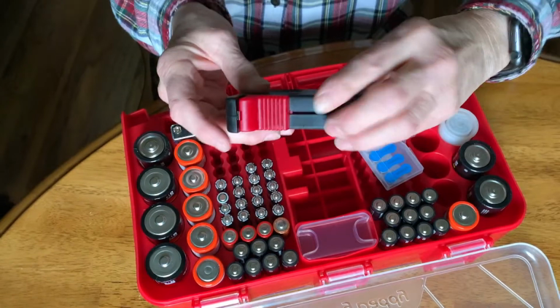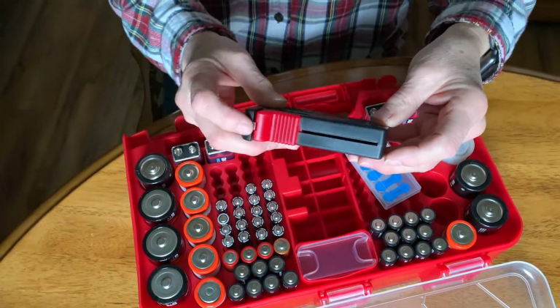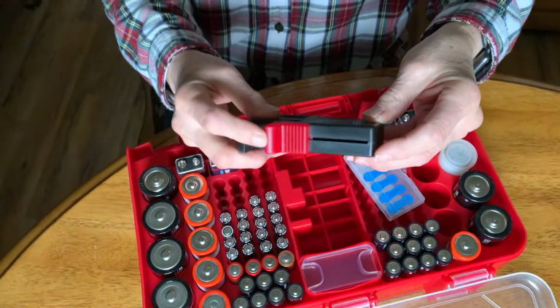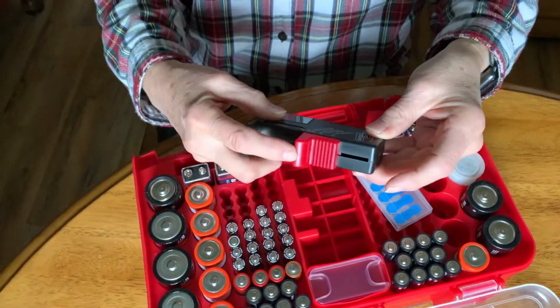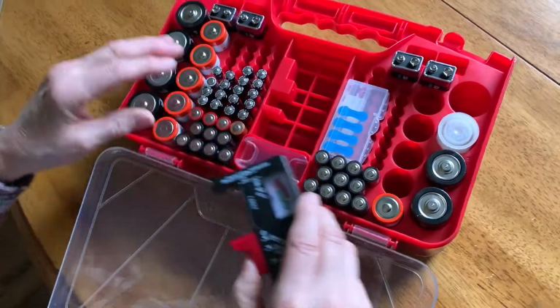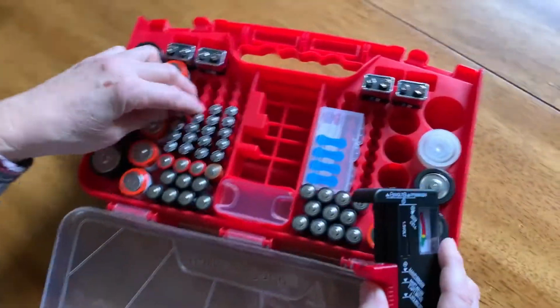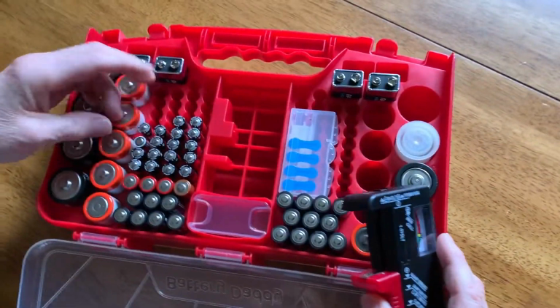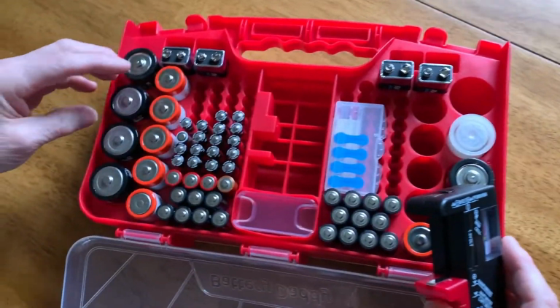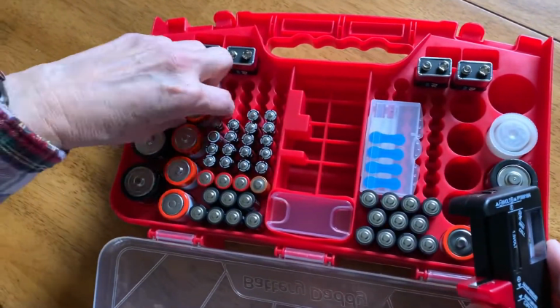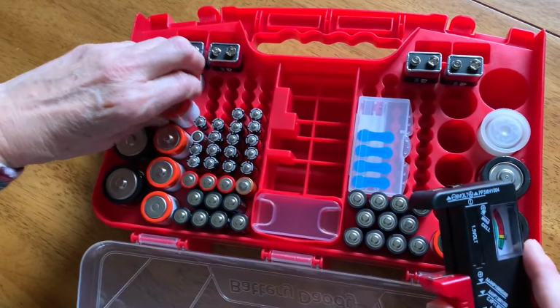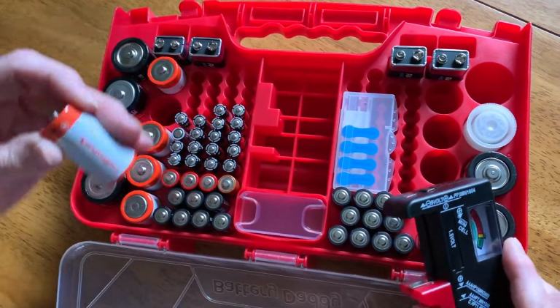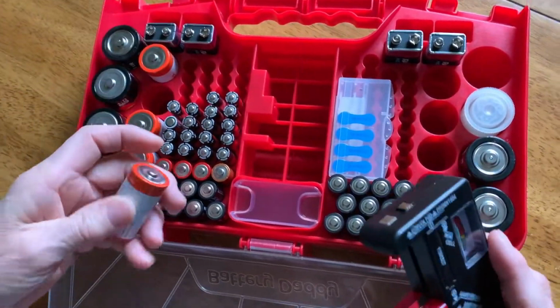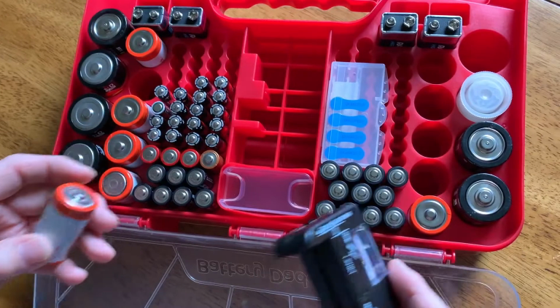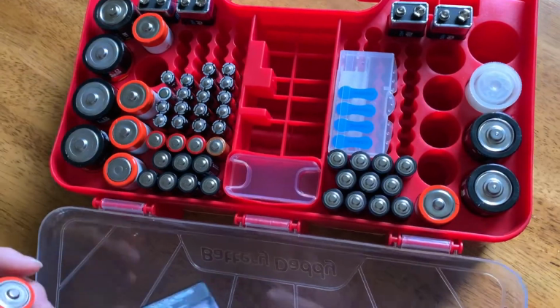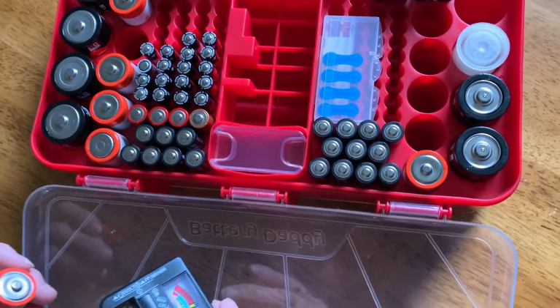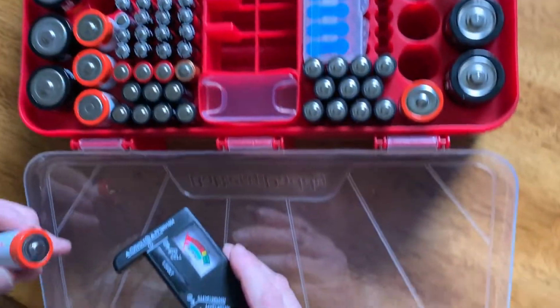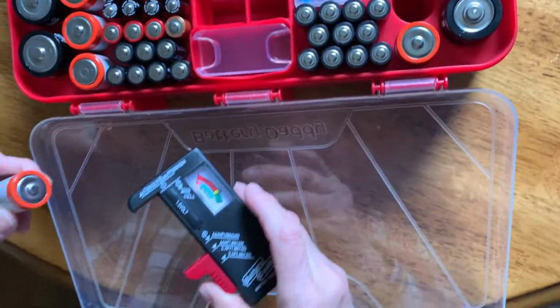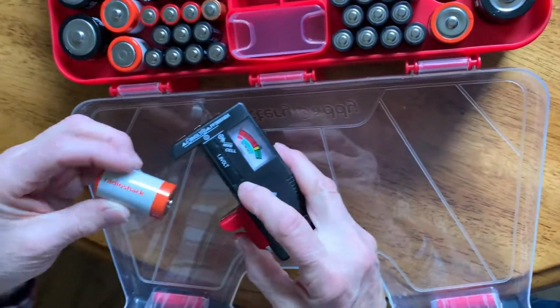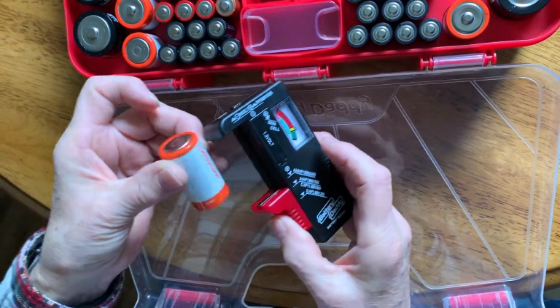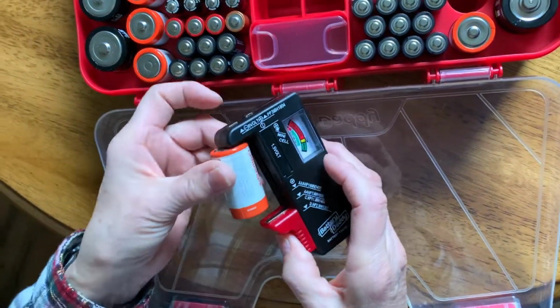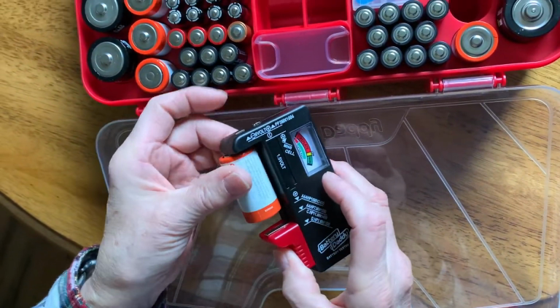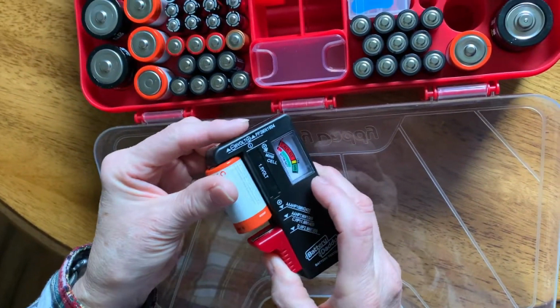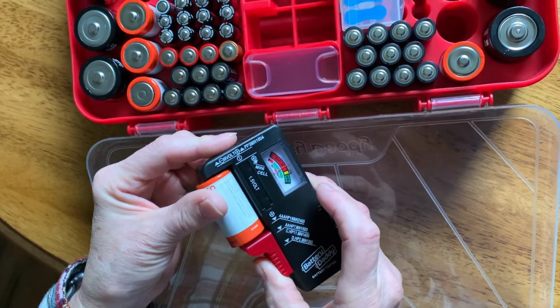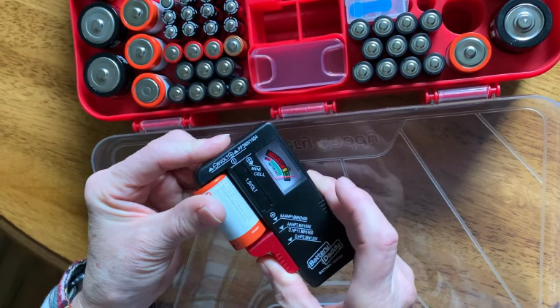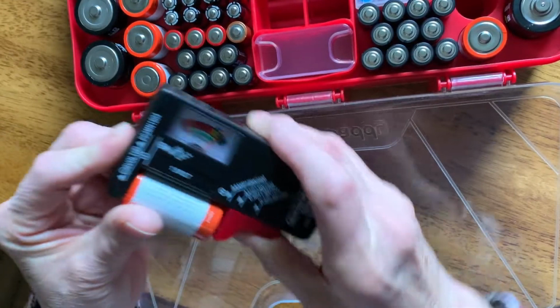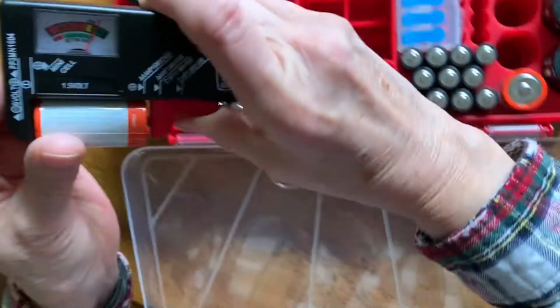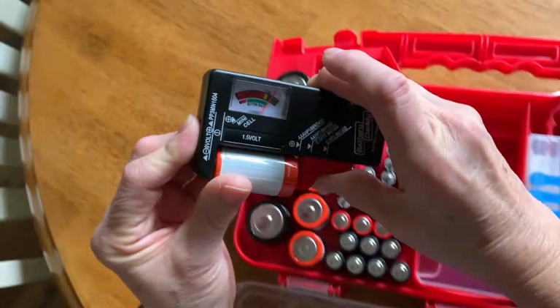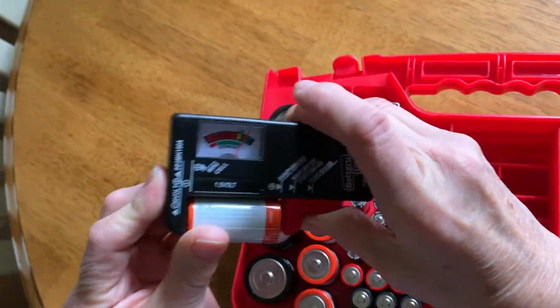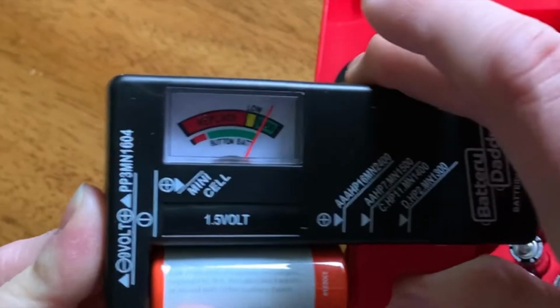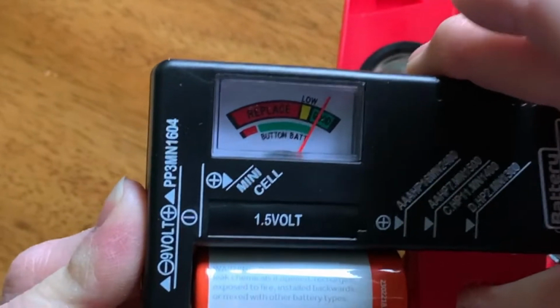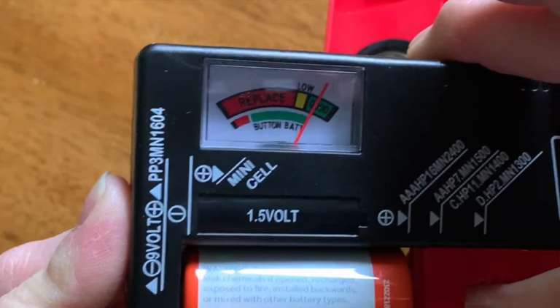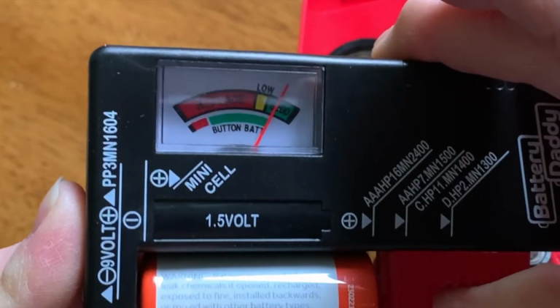Here's a battery tester. Let's take a big battery so you can see it. It says plus this way, minus that way — and right there it says it's good.